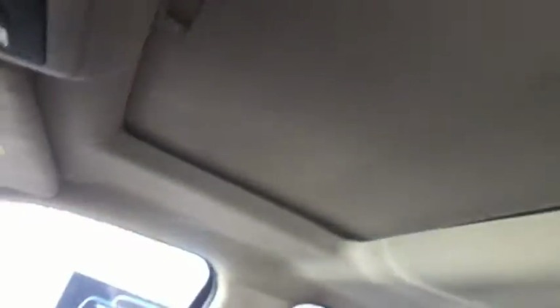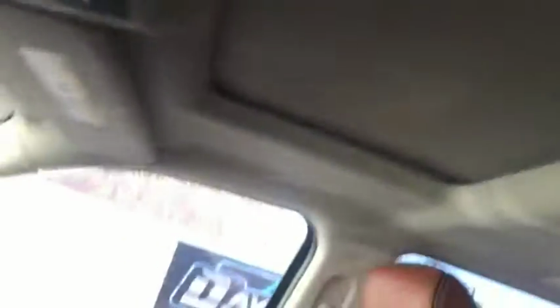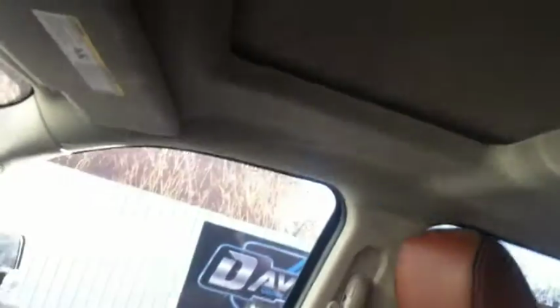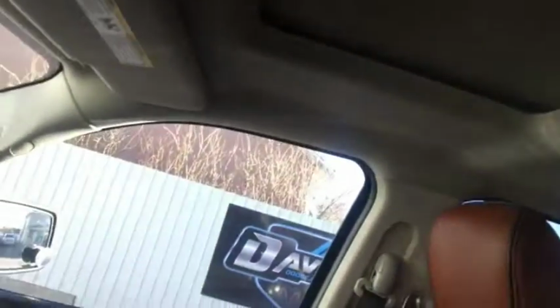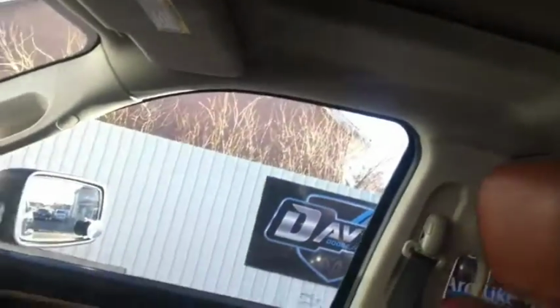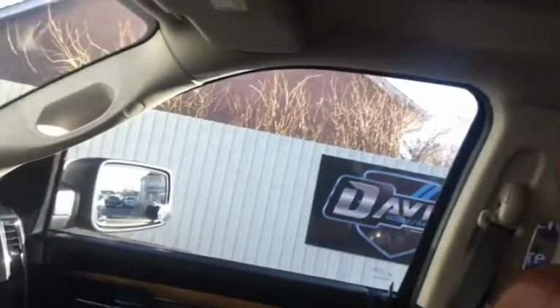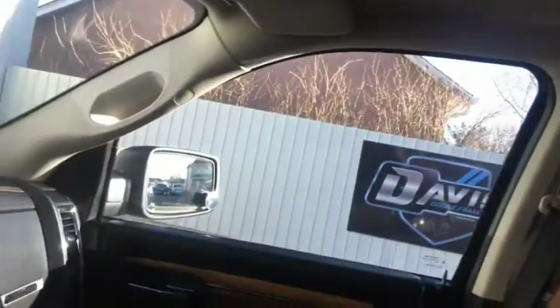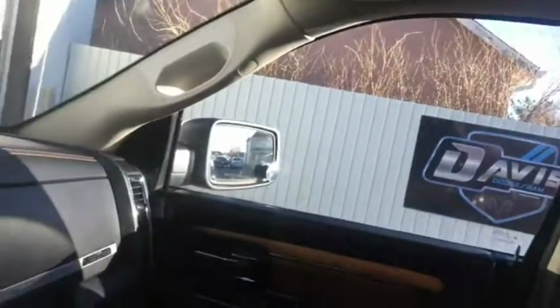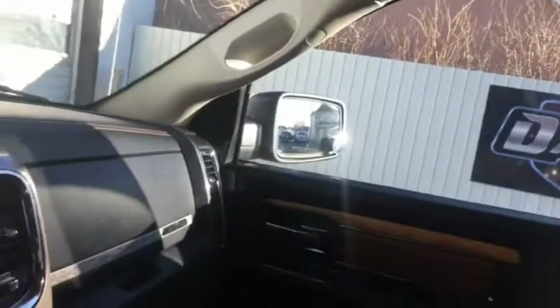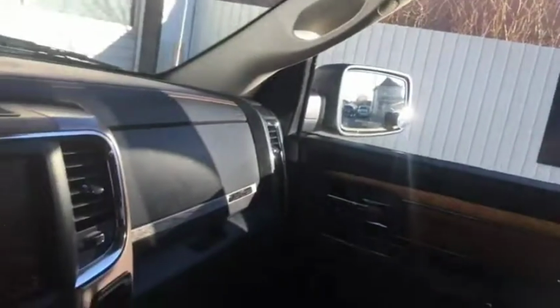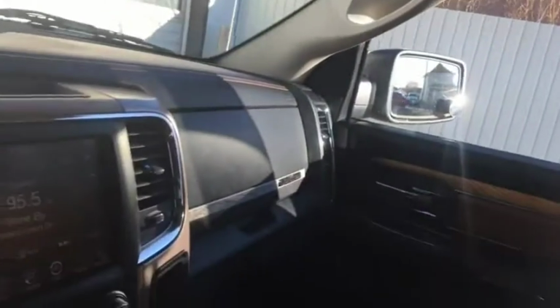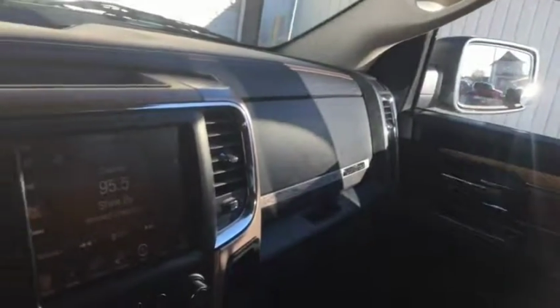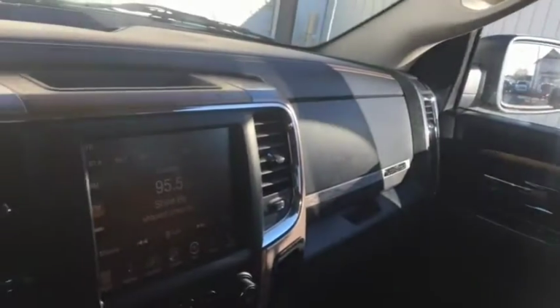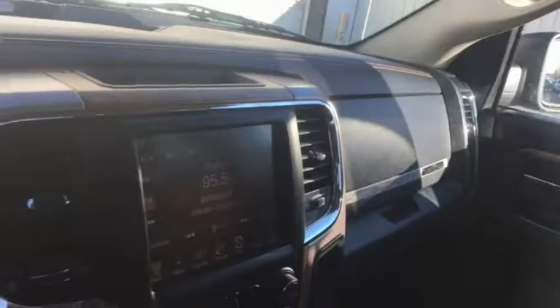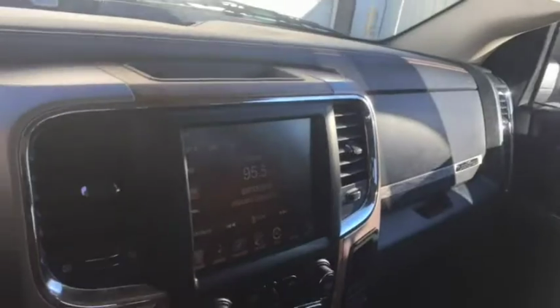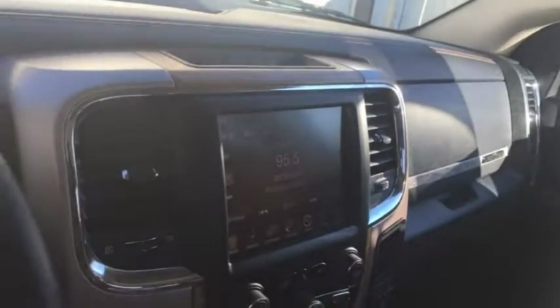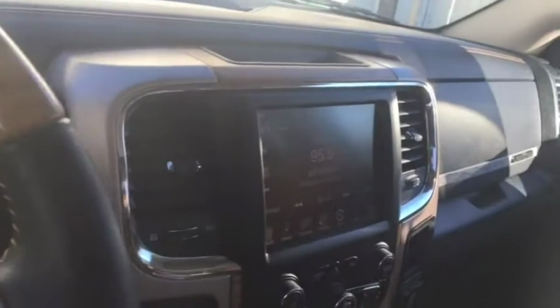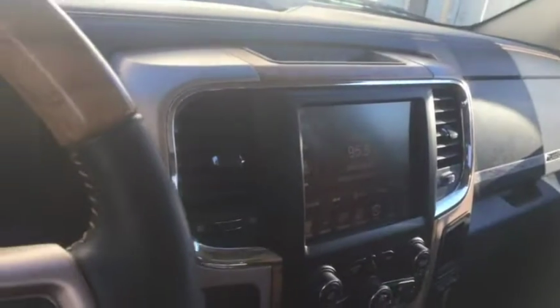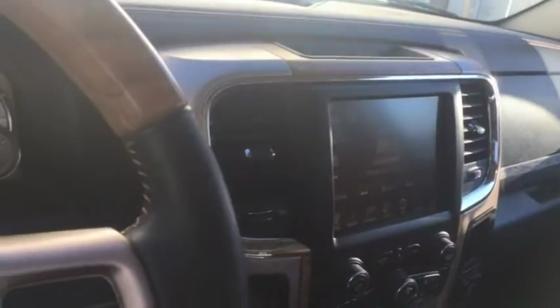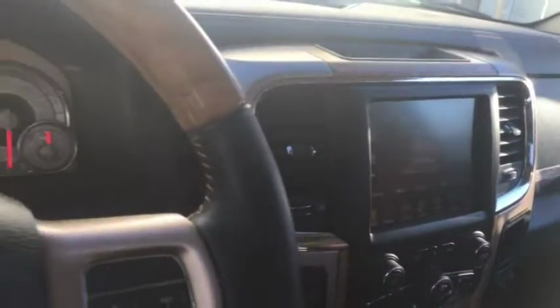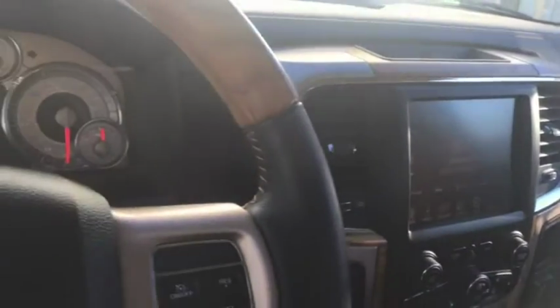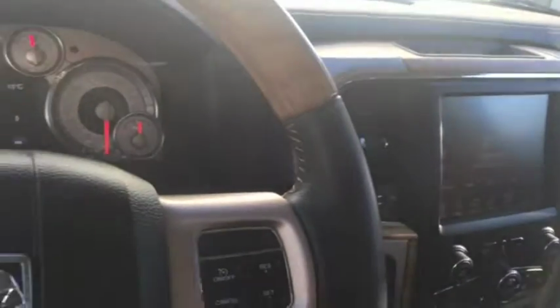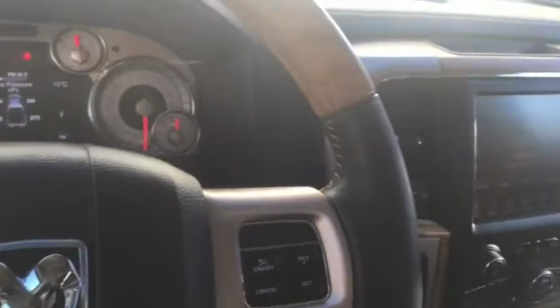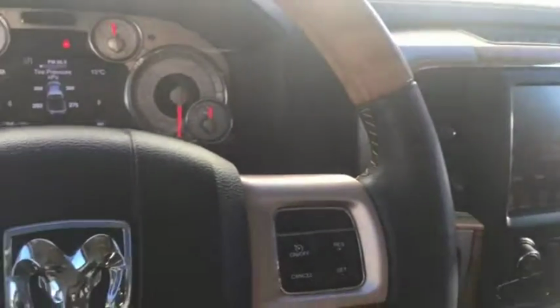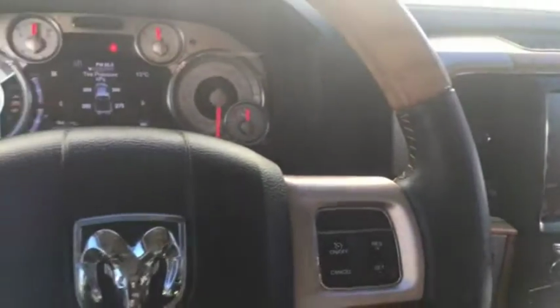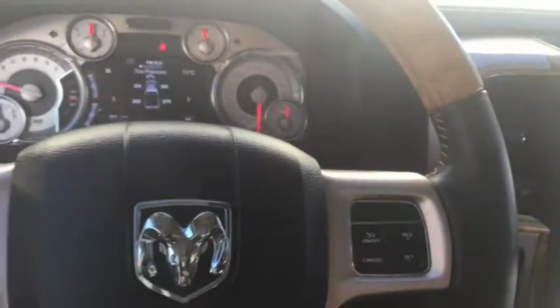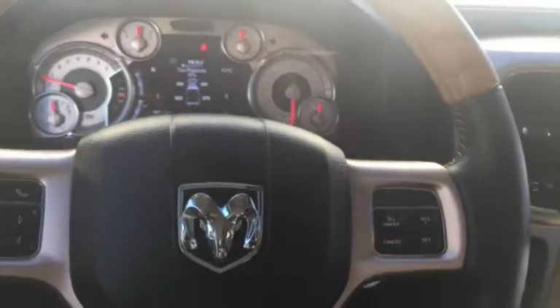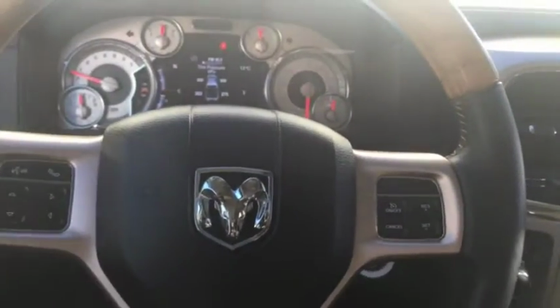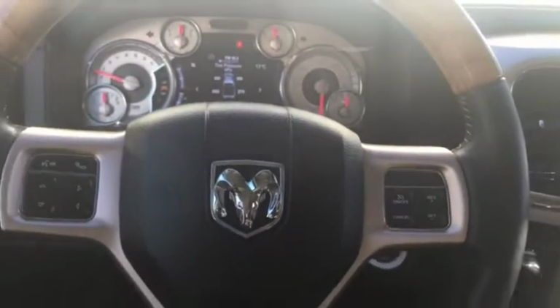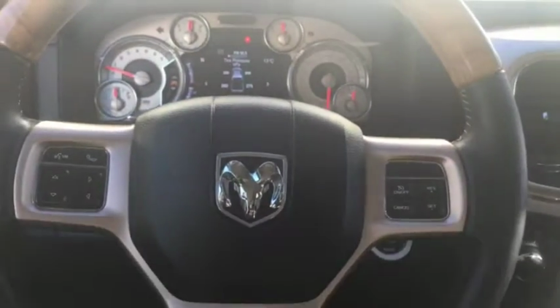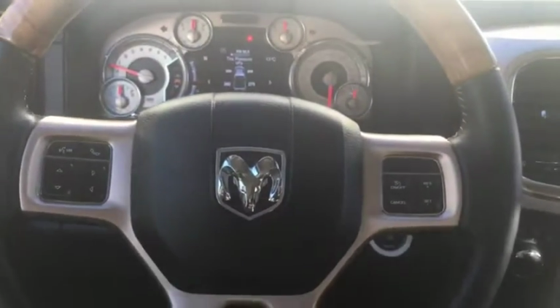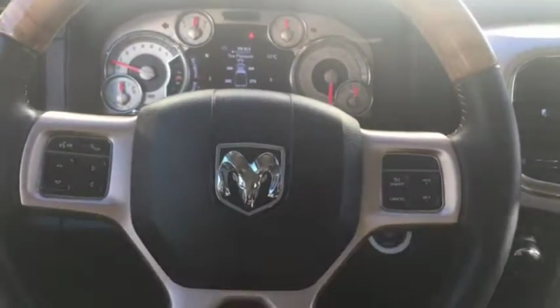Come and take a look at this 2013 Ram 1500 Longhorn today at Davis Dodge in Fort McLeod, and let's see if we can't get you in your new ride.